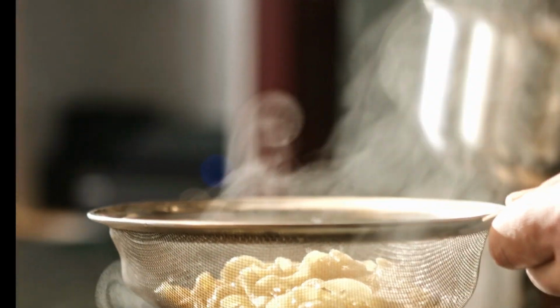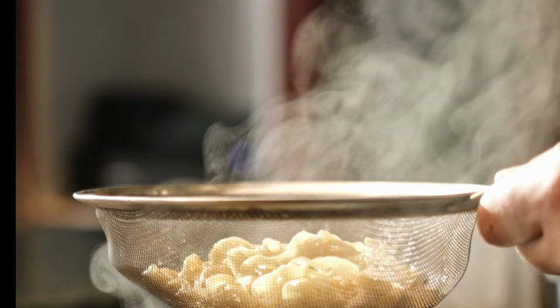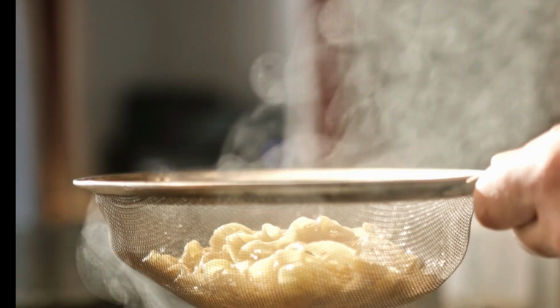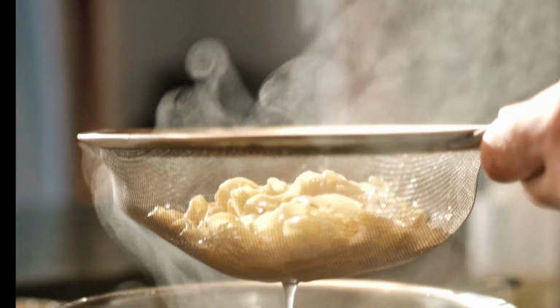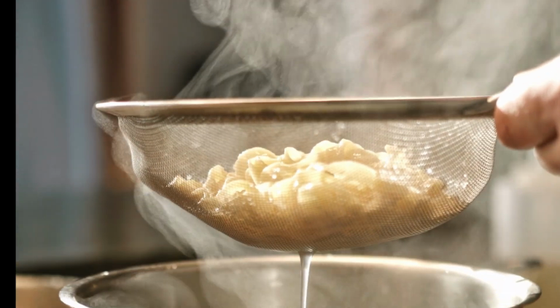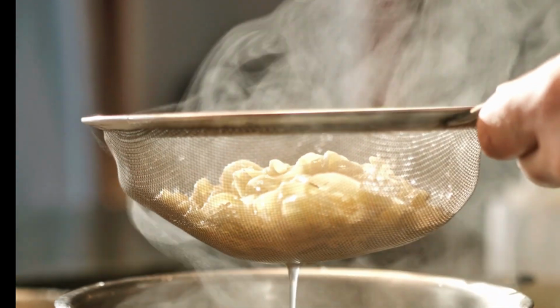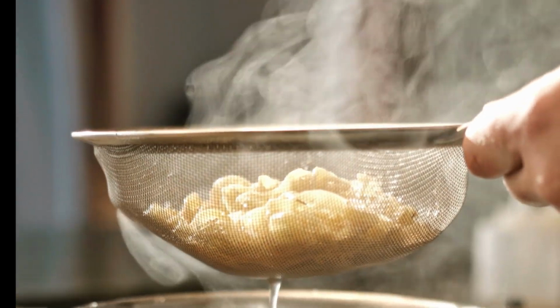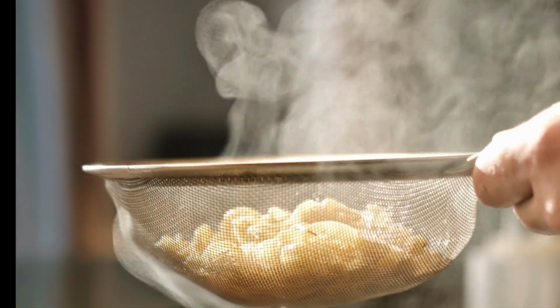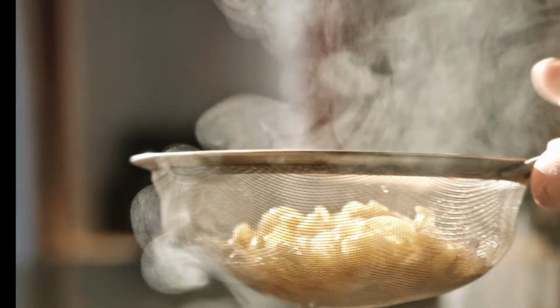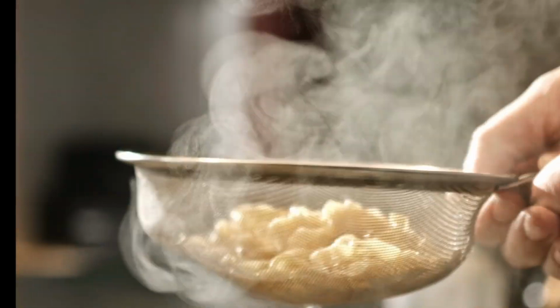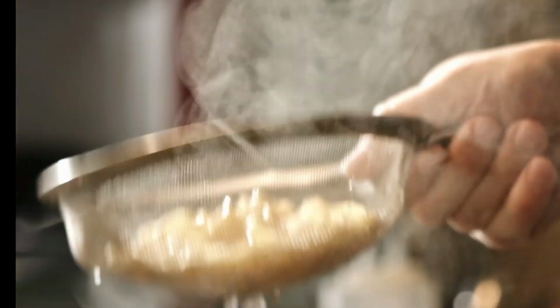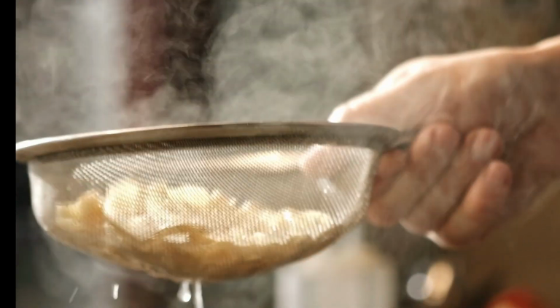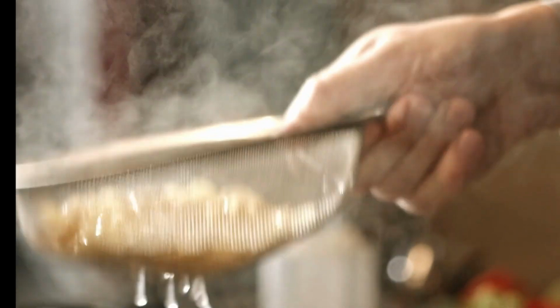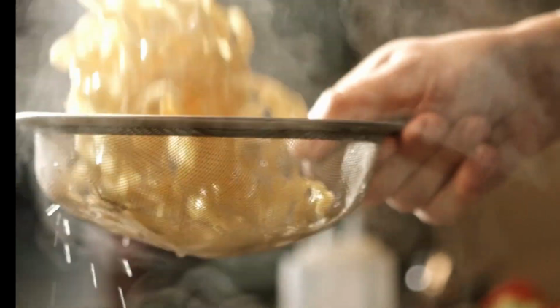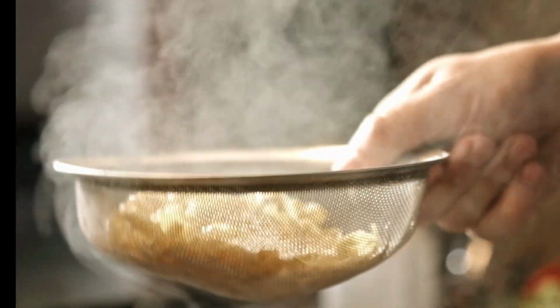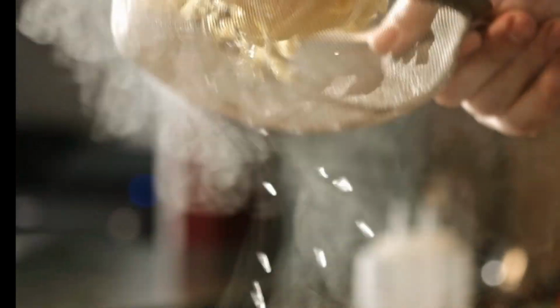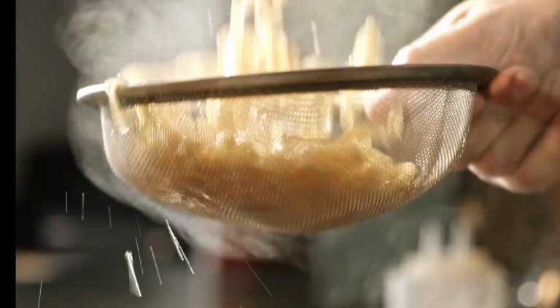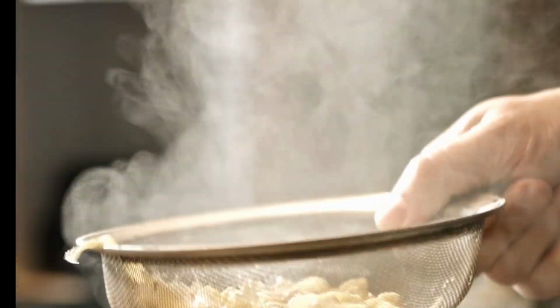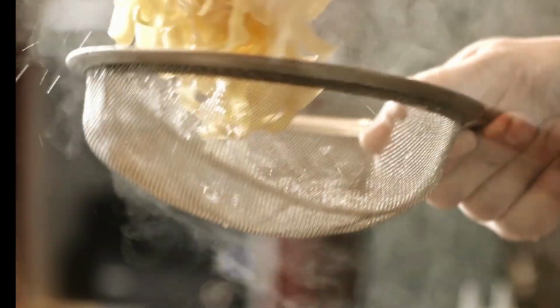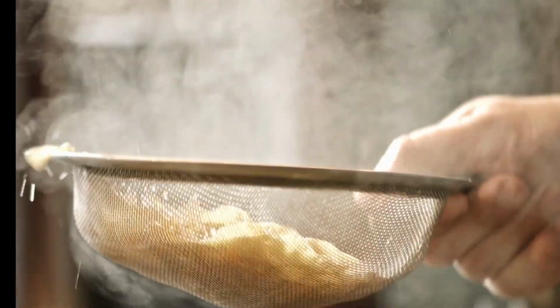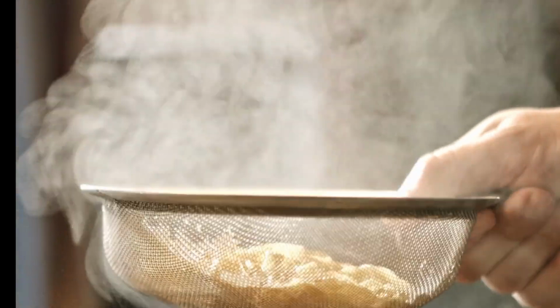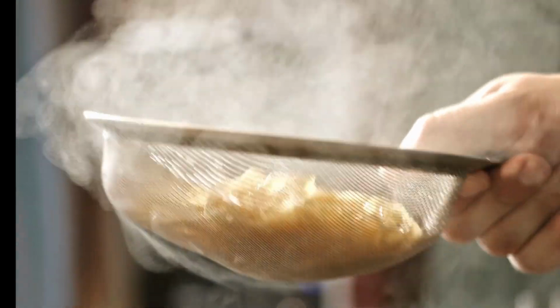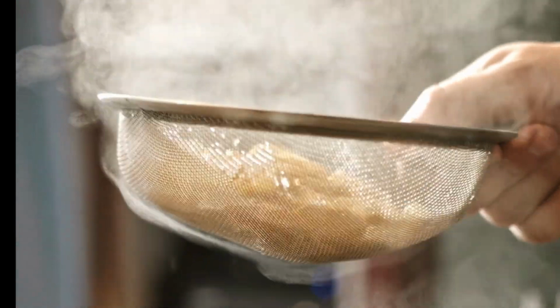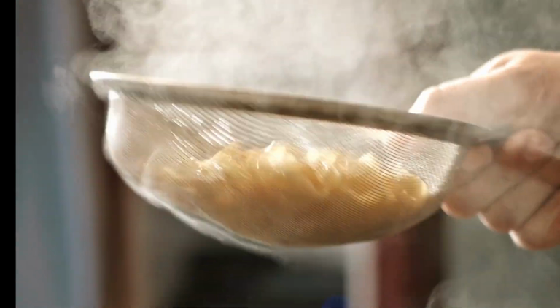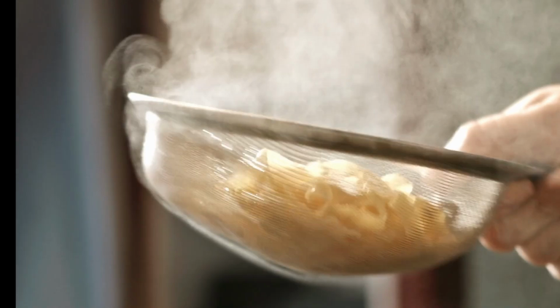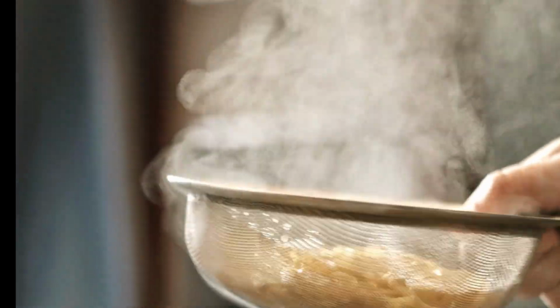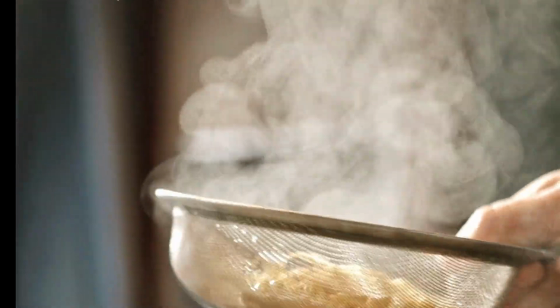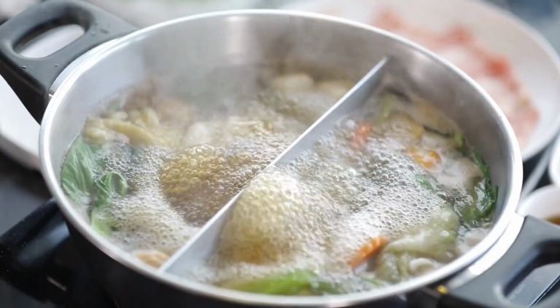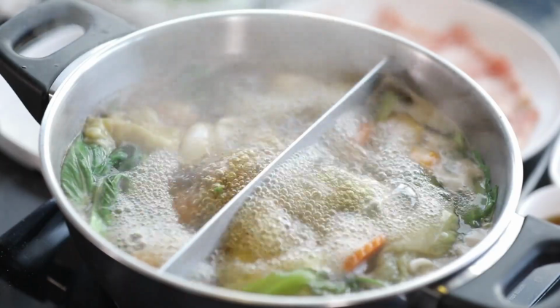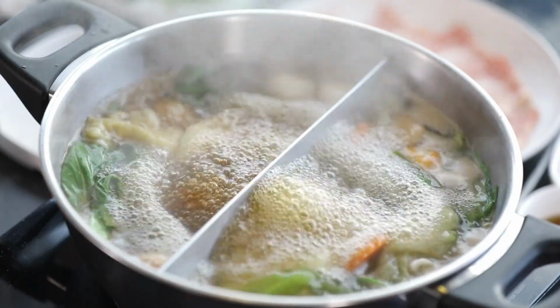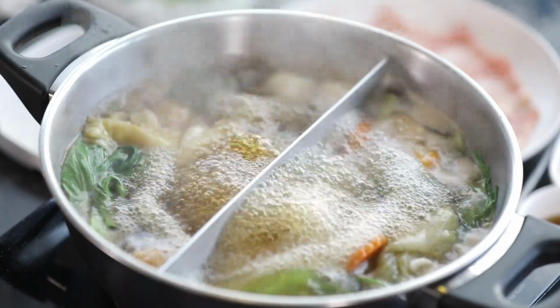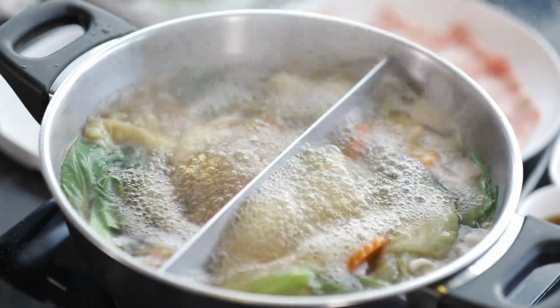Instructions: In a shallow dish, mix together the cornmeal, salt, black pepper, garlic powder, and cayenne pepper. In another shallow dish, mix together the flour, salt, and black pepper. In a third shallow dish, whisk together the egg and buttermilk.